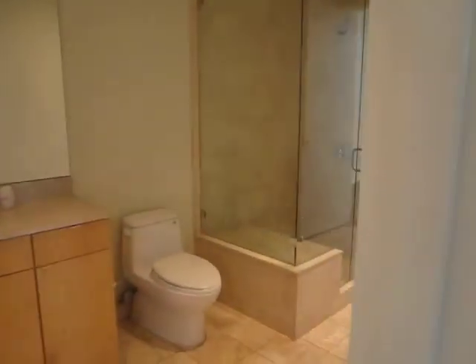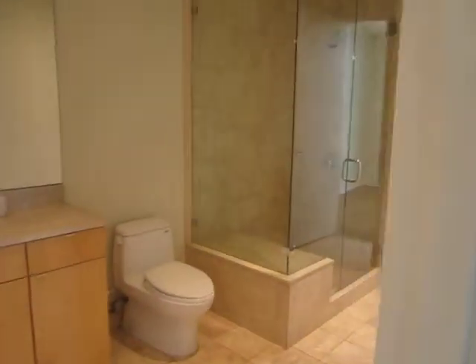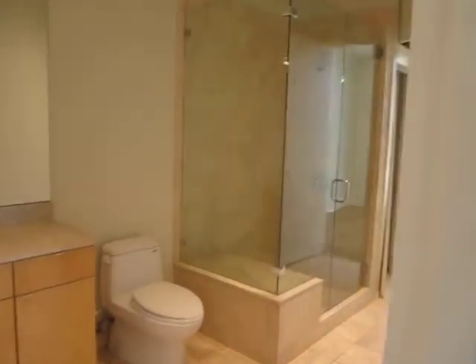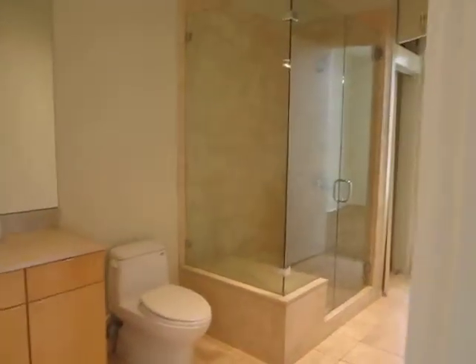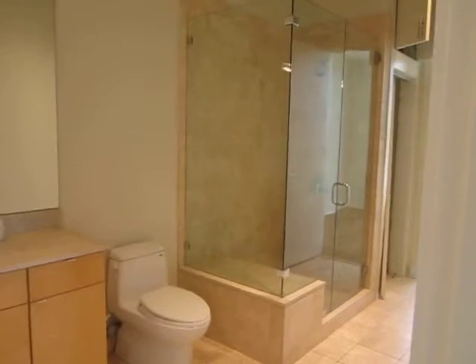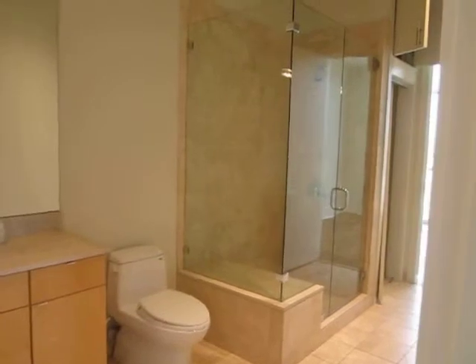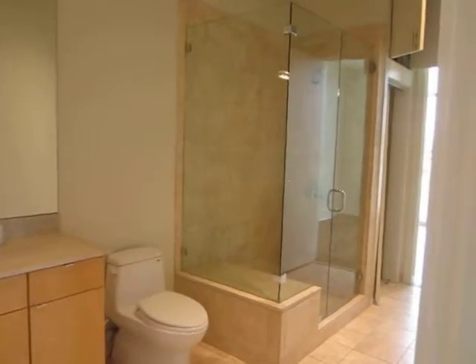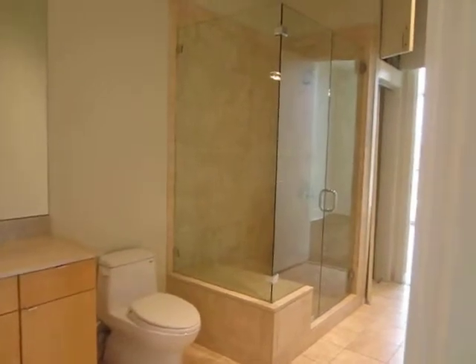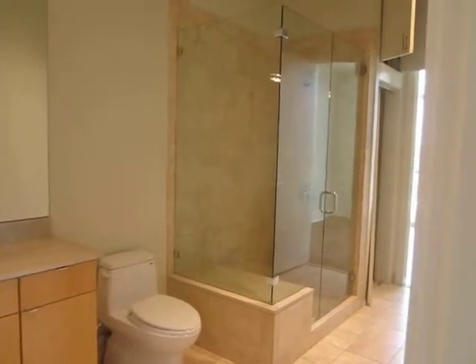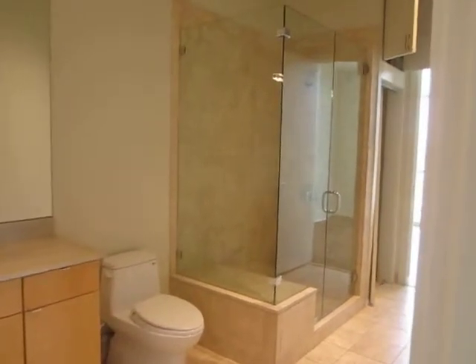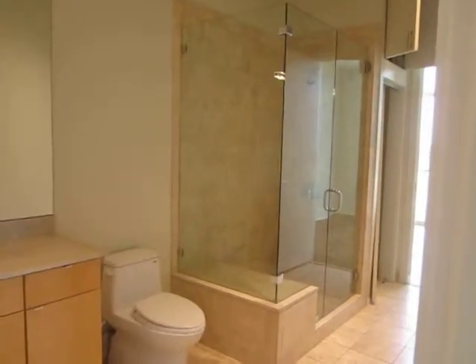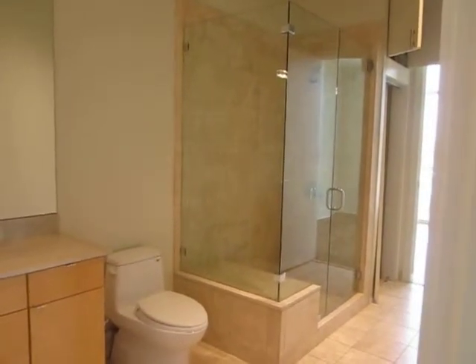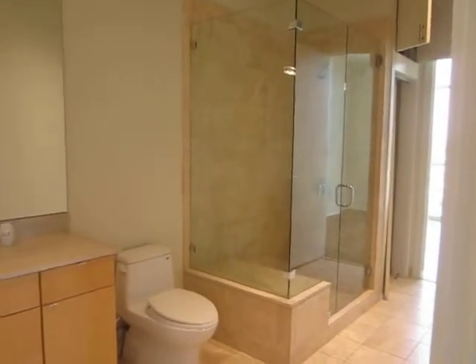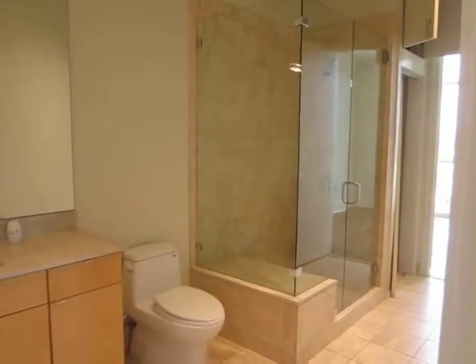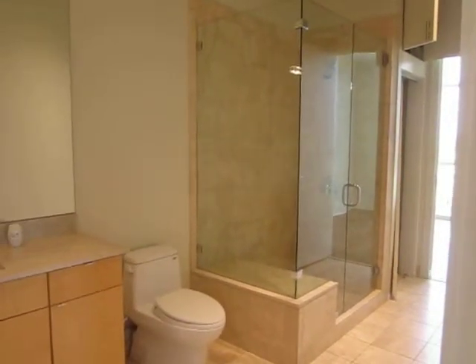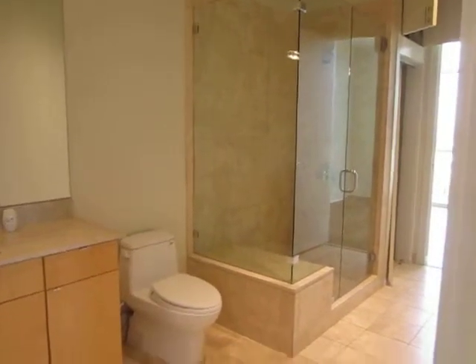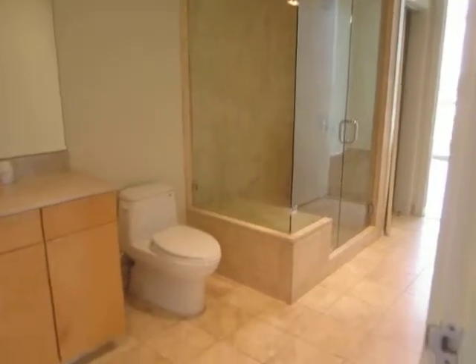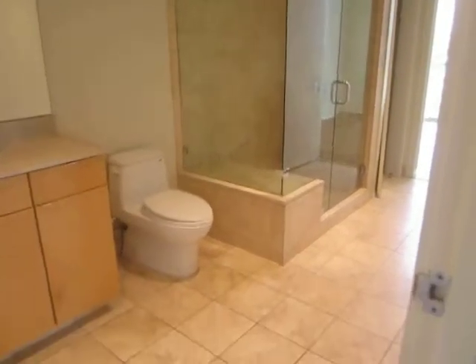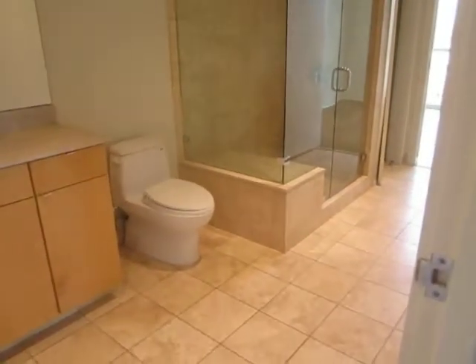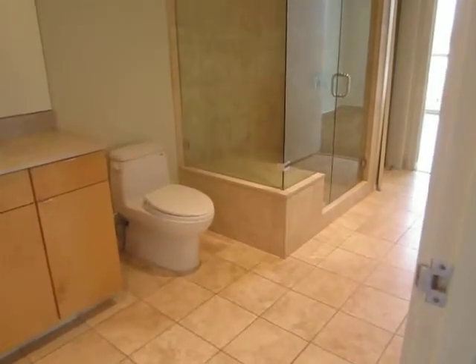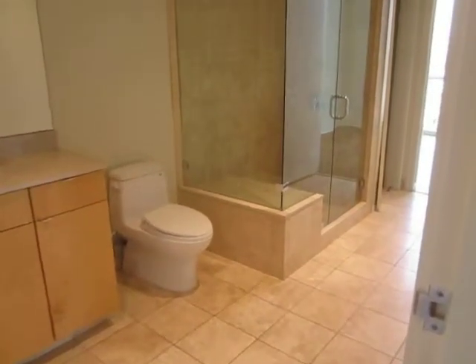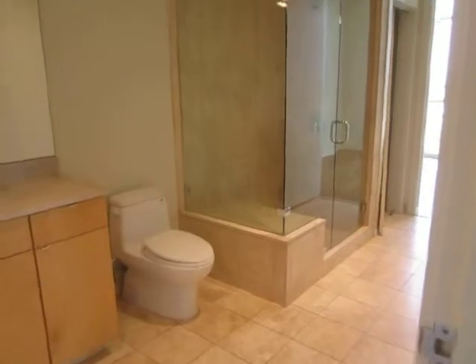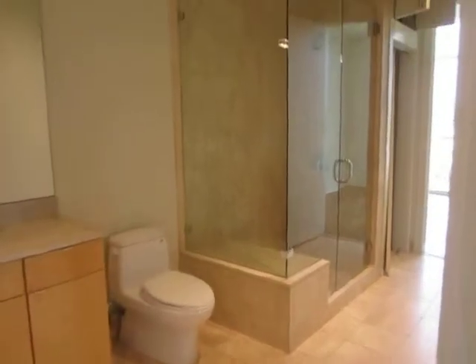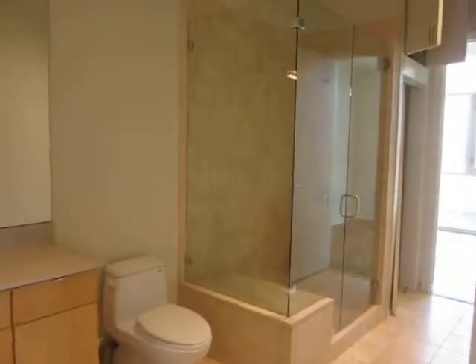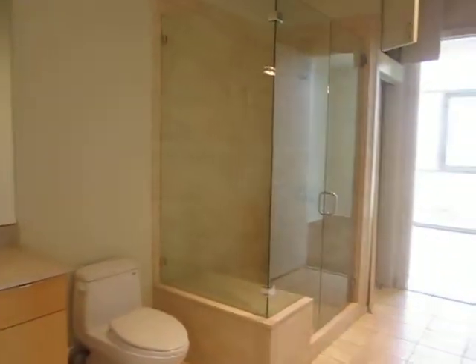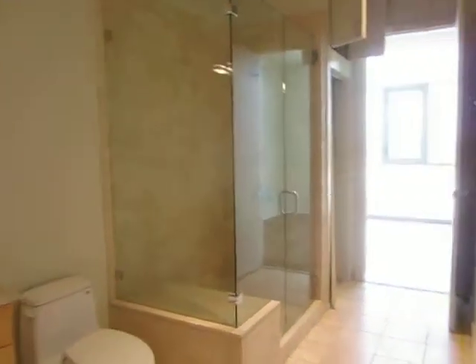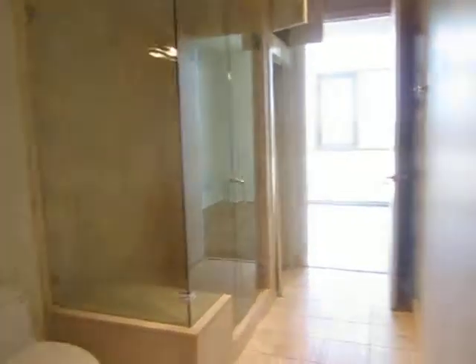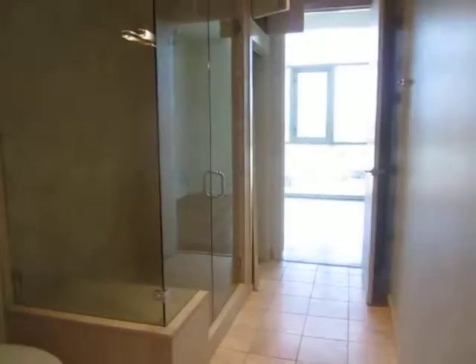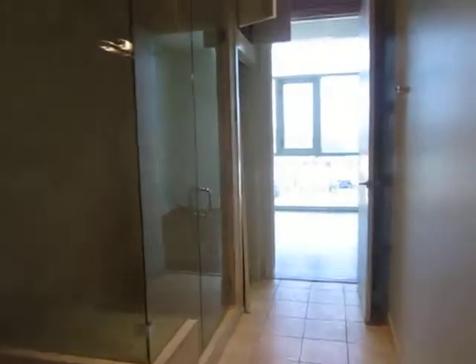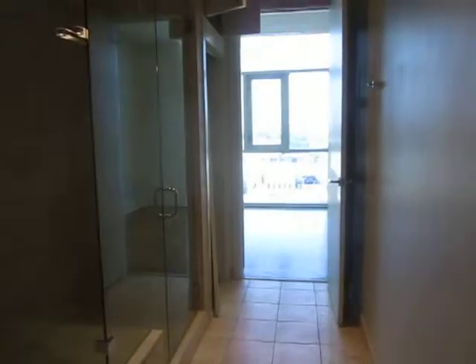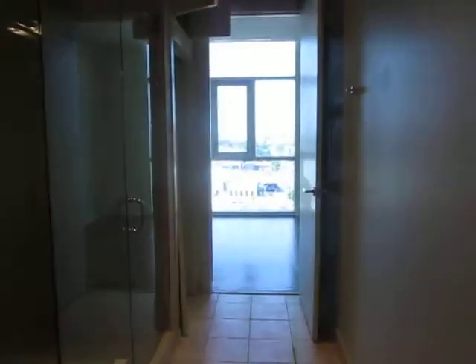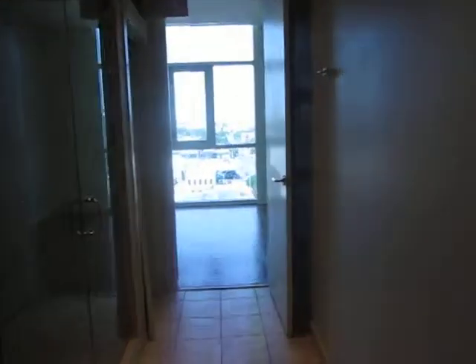We've got a nice second bathroom with a European shower glass door and nice tile on the floor. This can also be used as a guest bathroom.